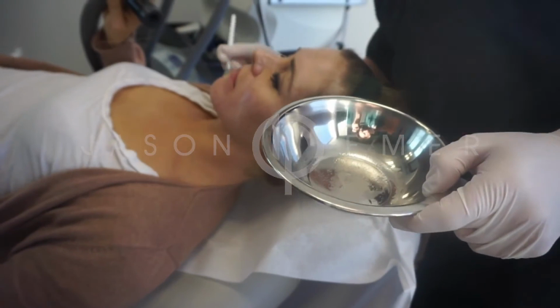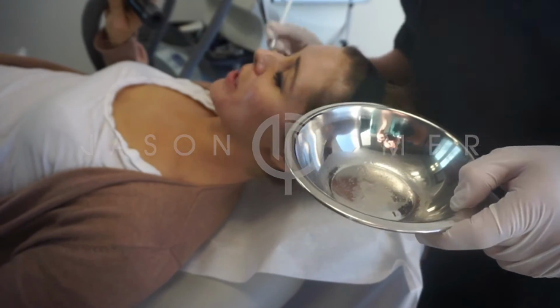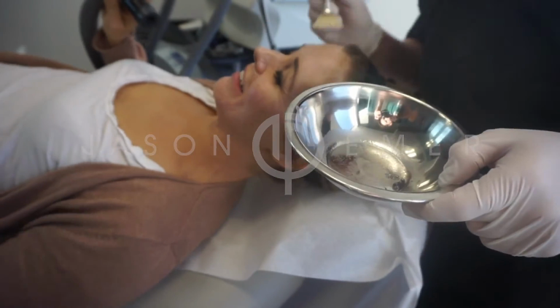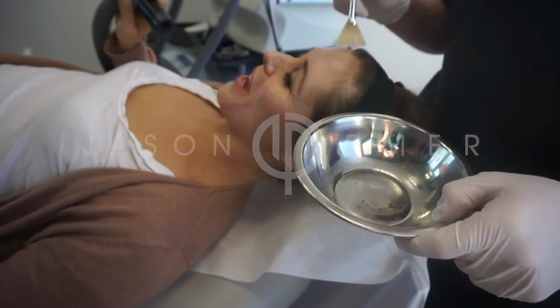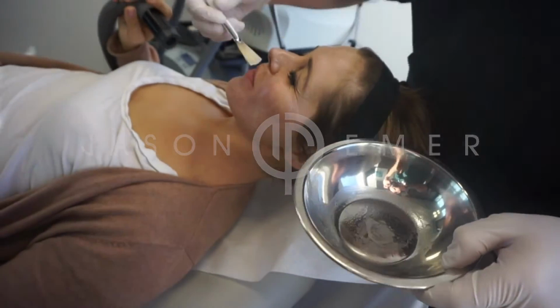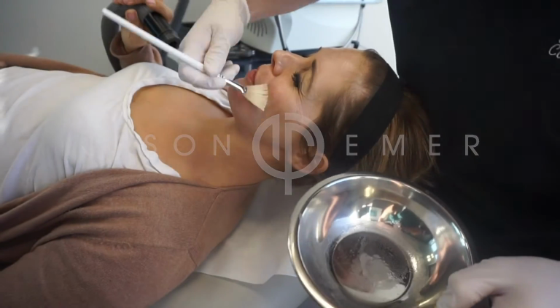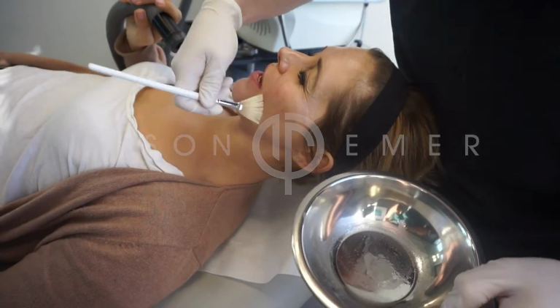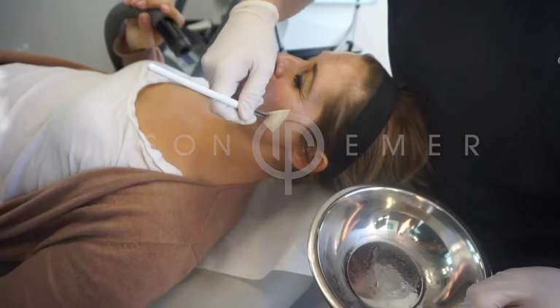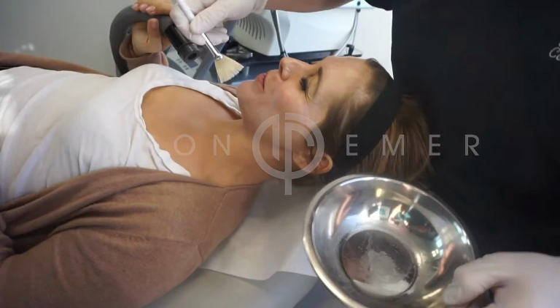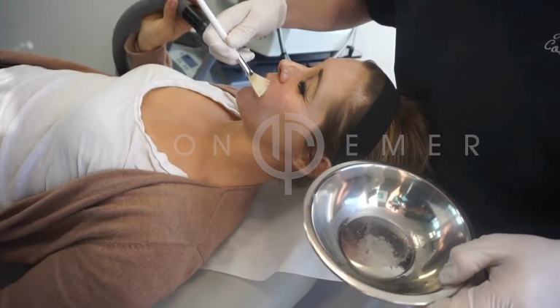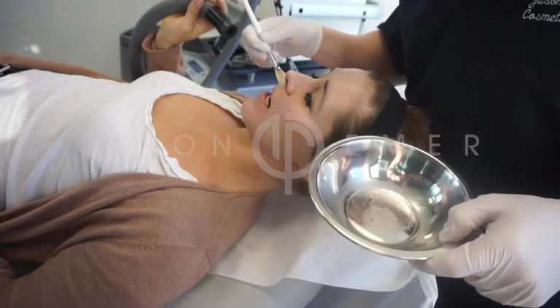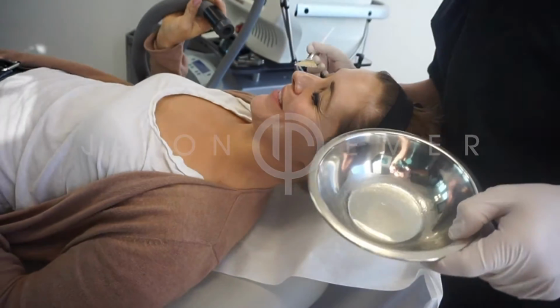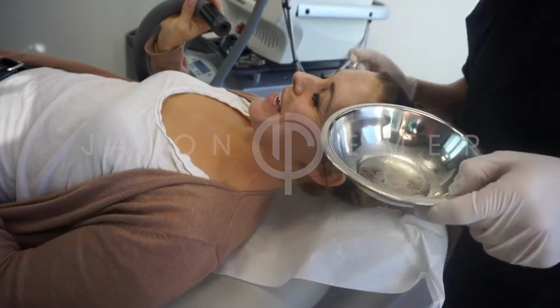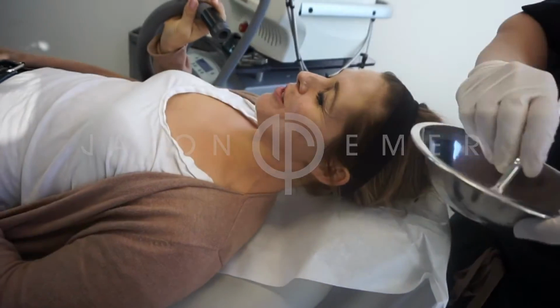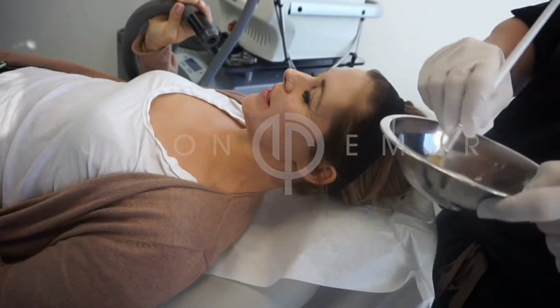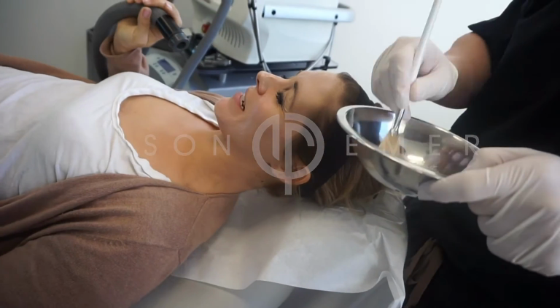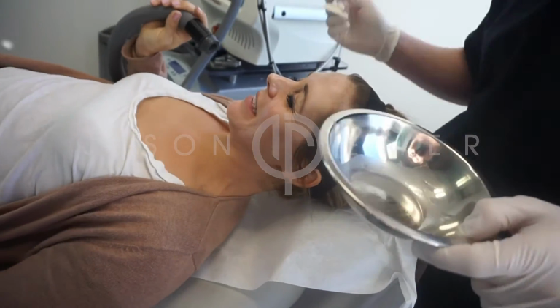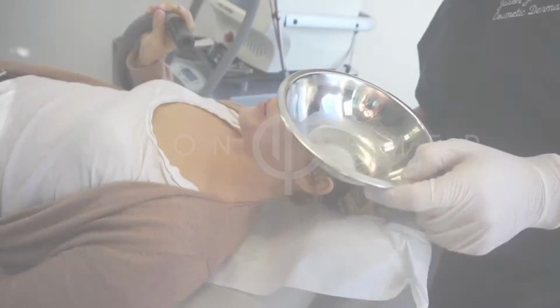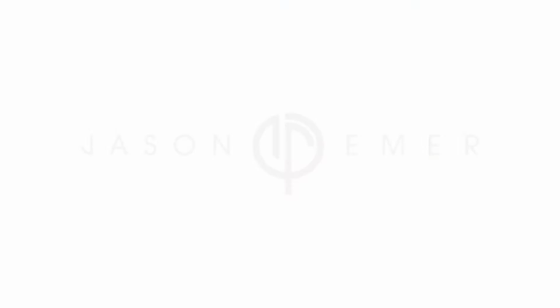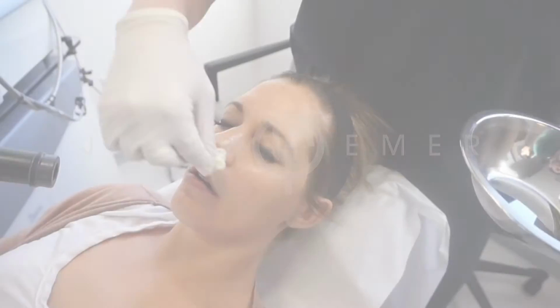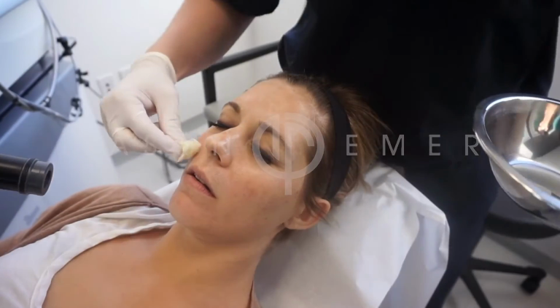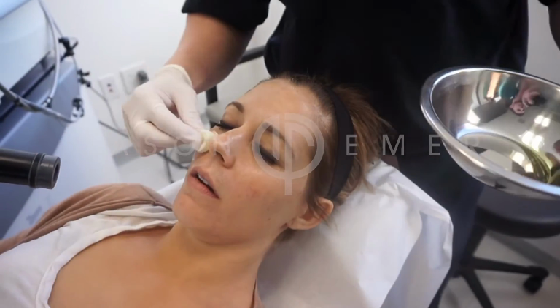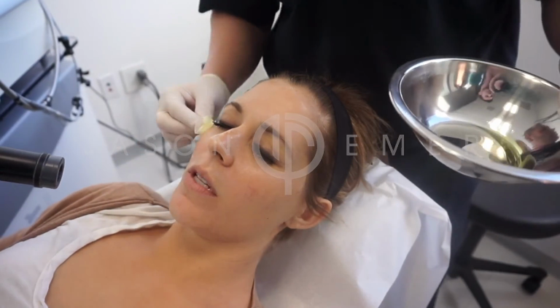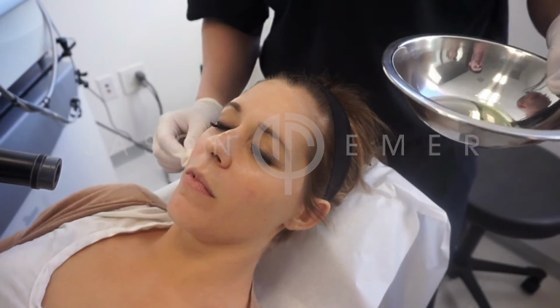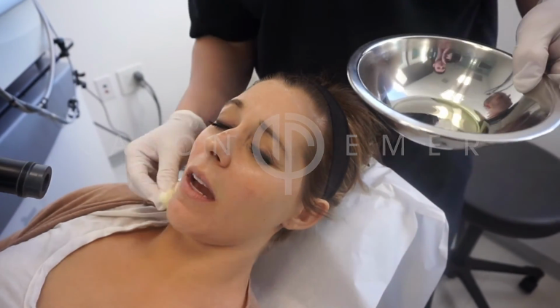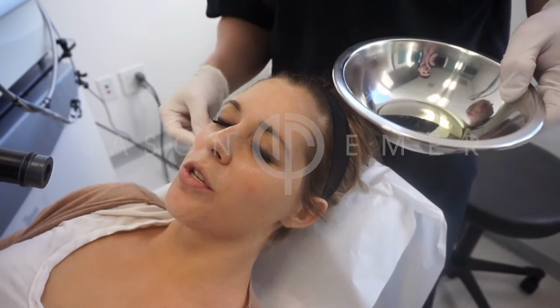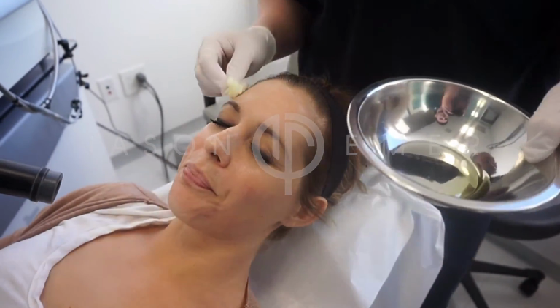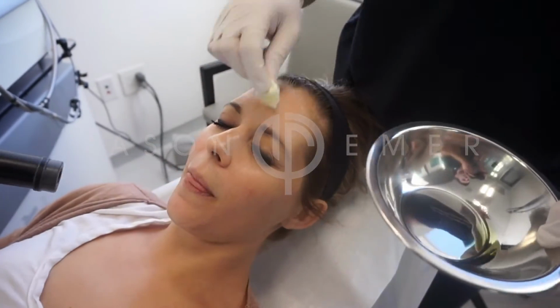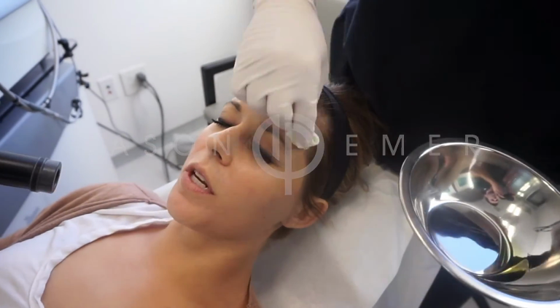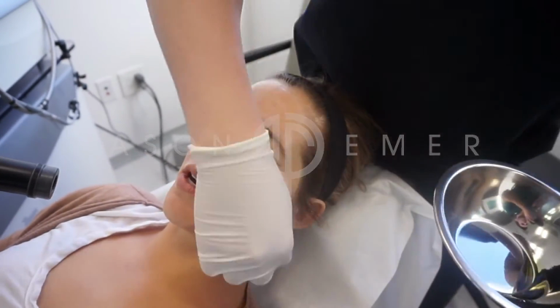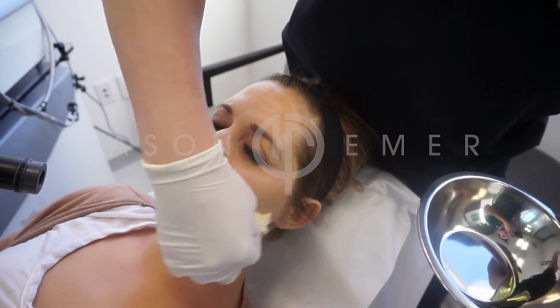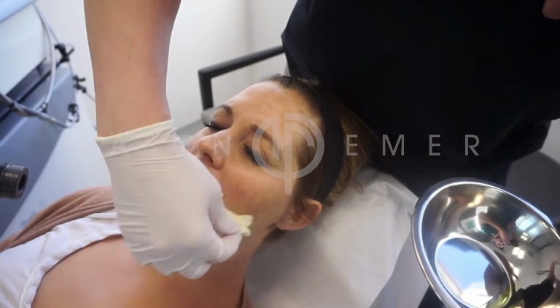If you induce too much irritation, you can worsen the melasma. So what we're going to do is limit the amount of peel we use and limit the inflammation so that she just gets a slight amount of exfoliation over time.